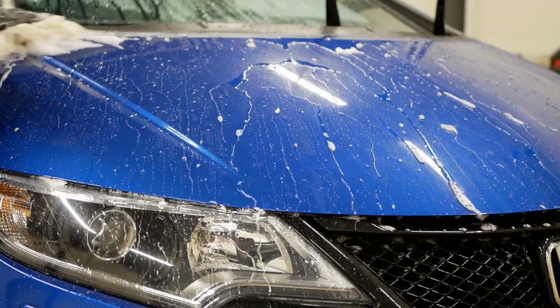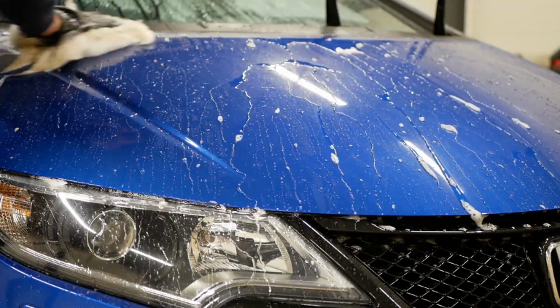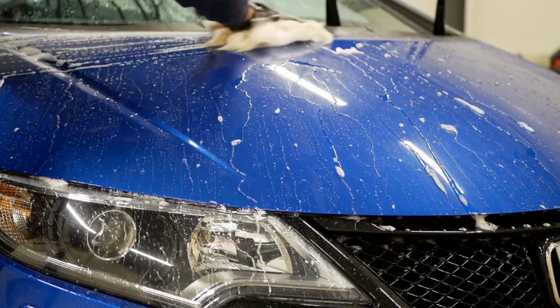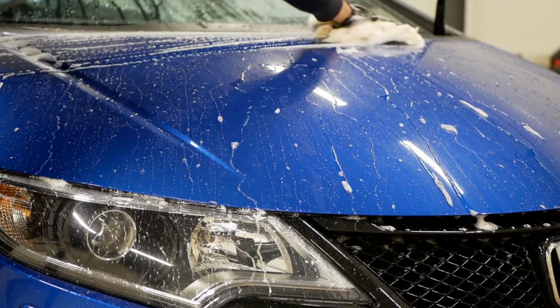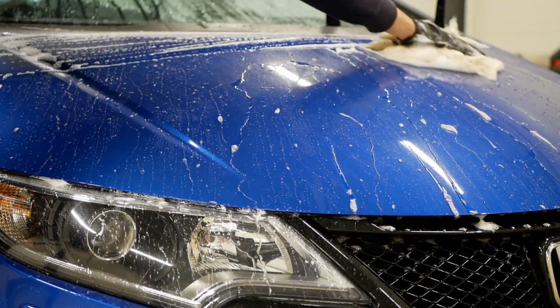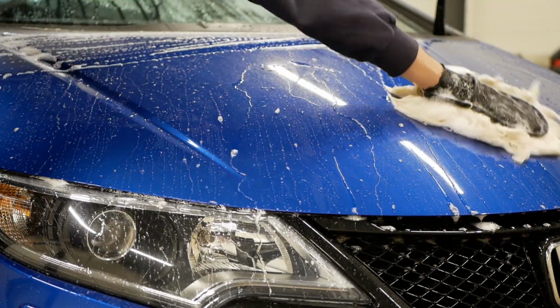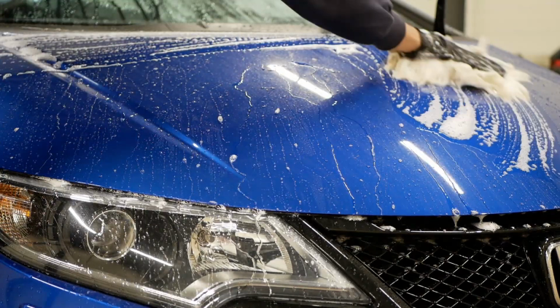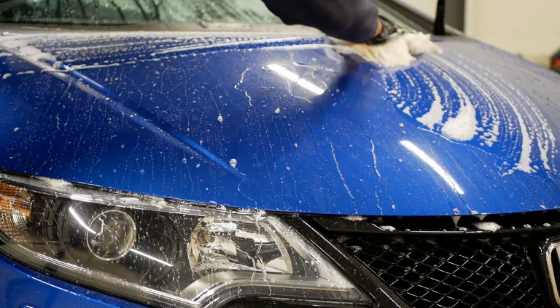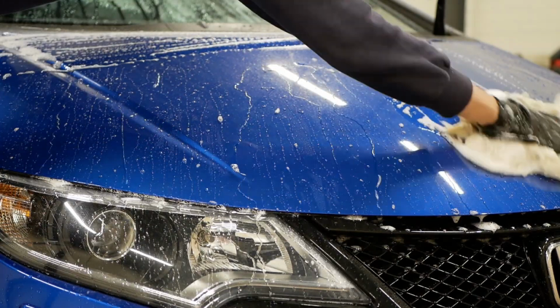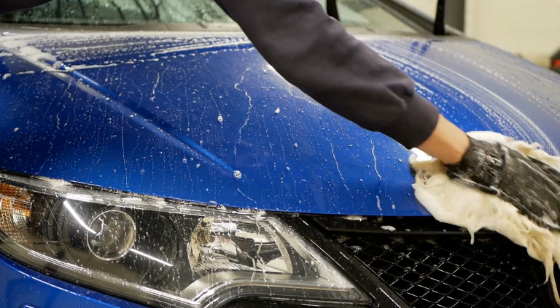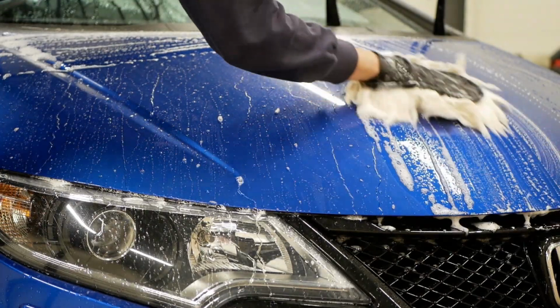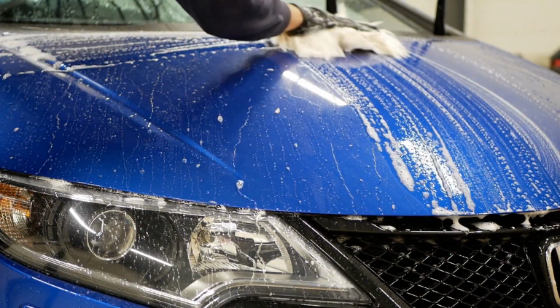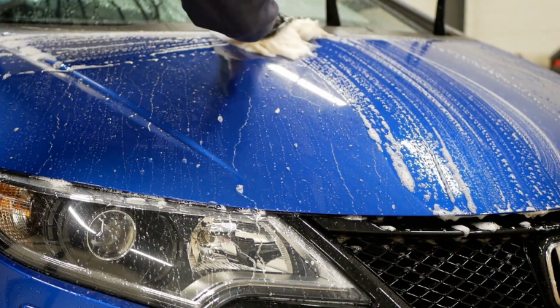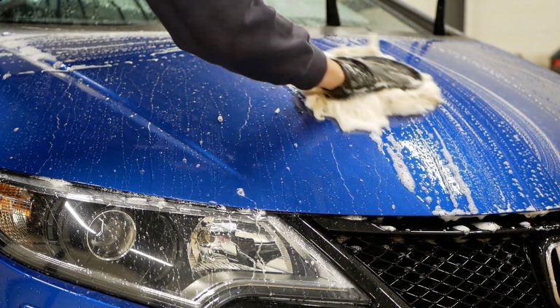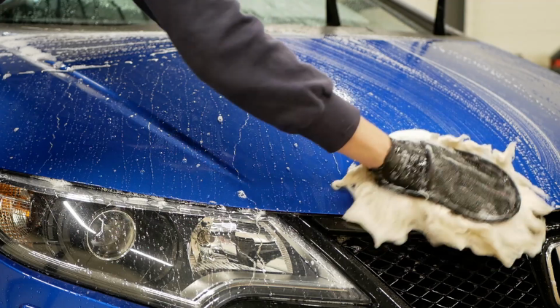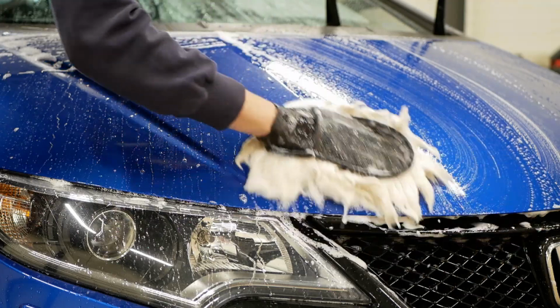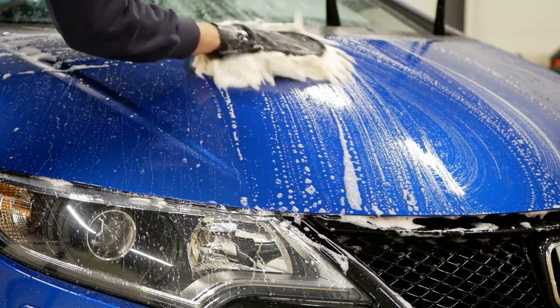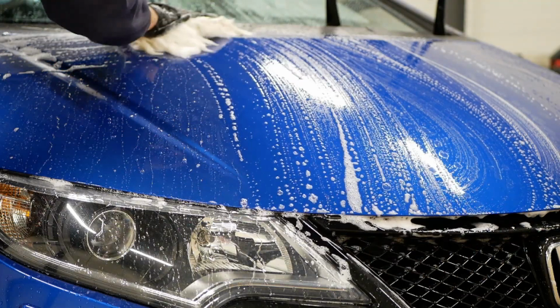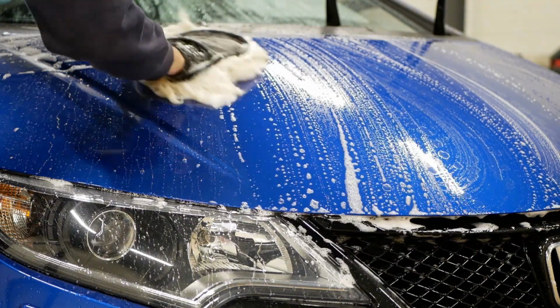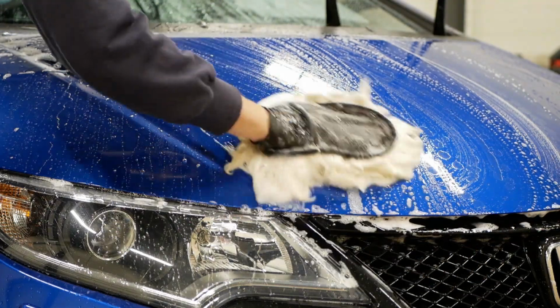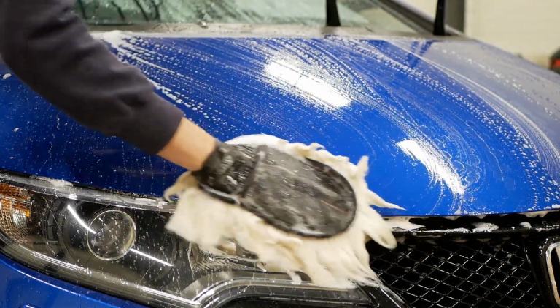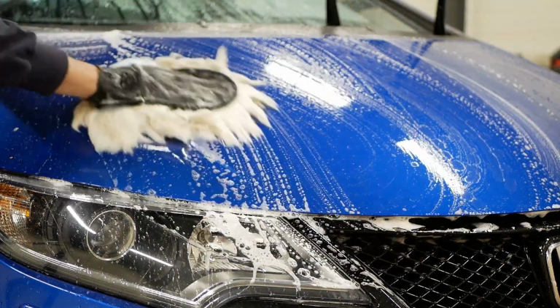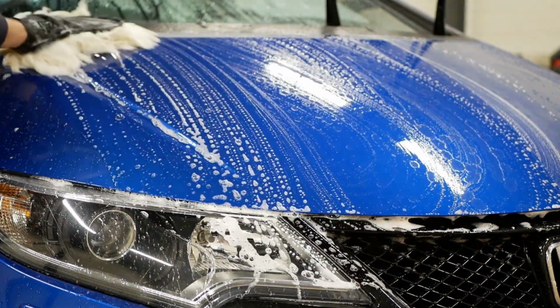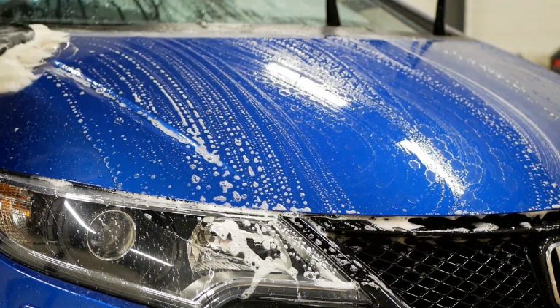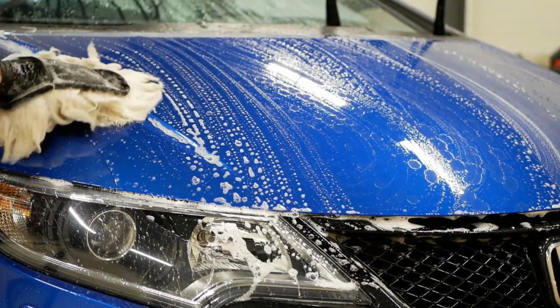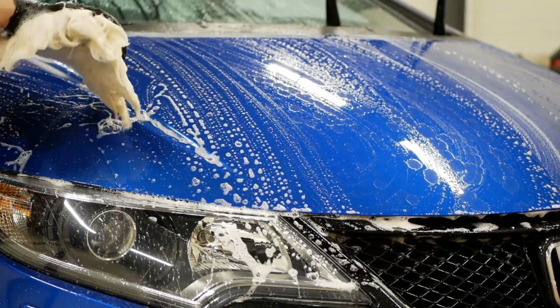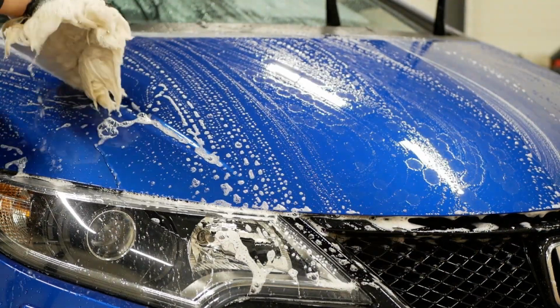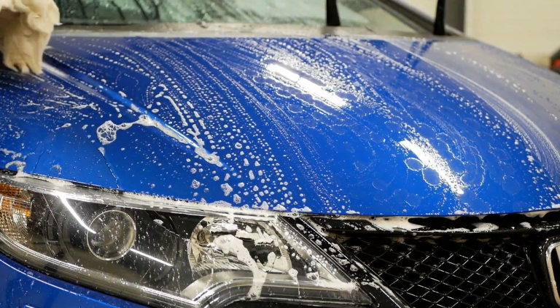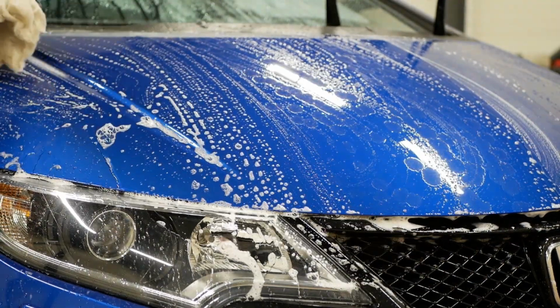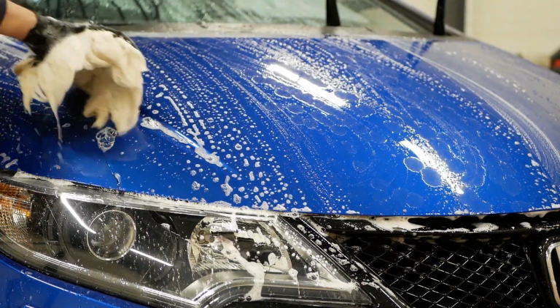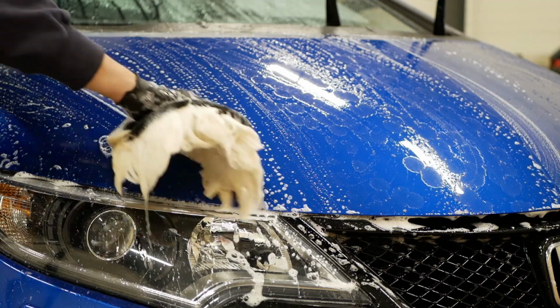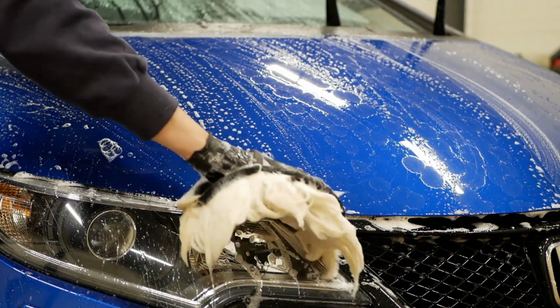Car Pro Reset is definitely one of my favorite car shampoos to use. It's highly concentrated, foams well, and has a great cleaning ability.